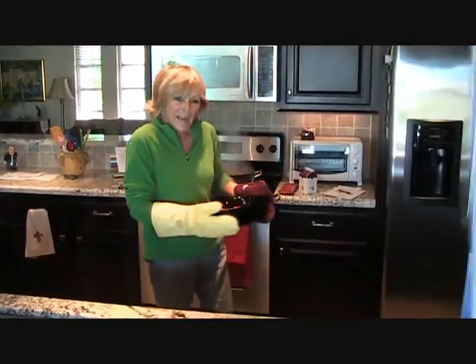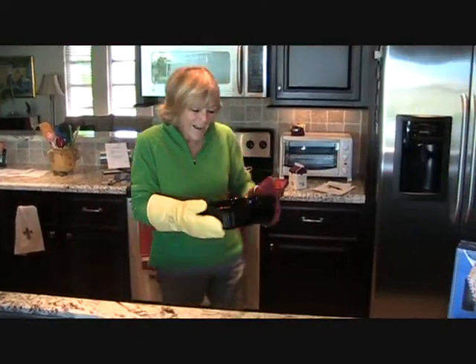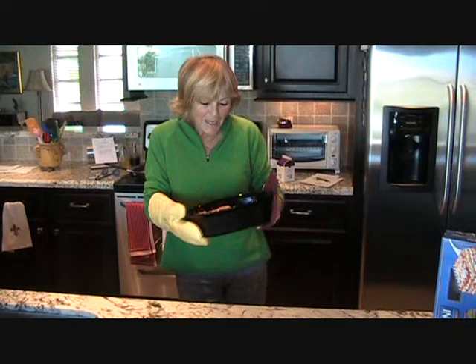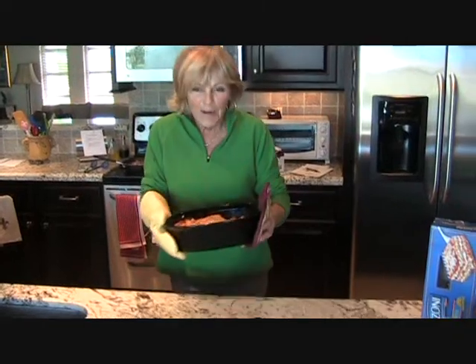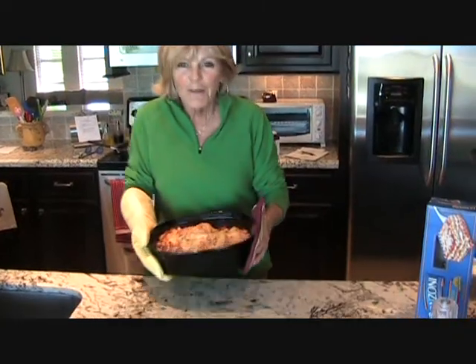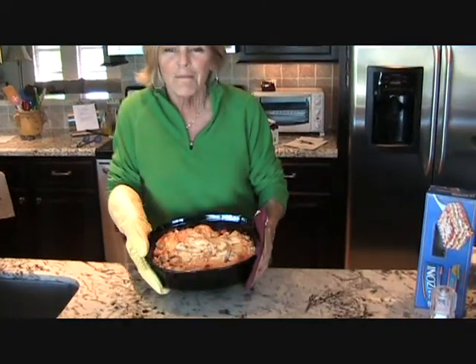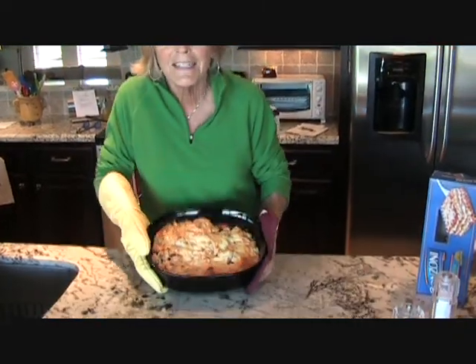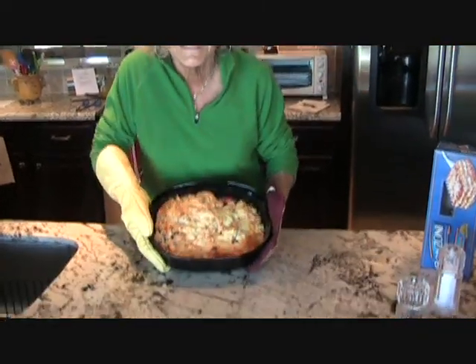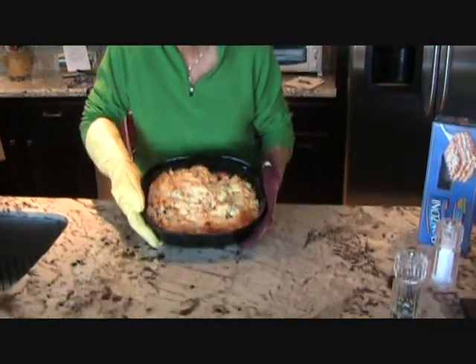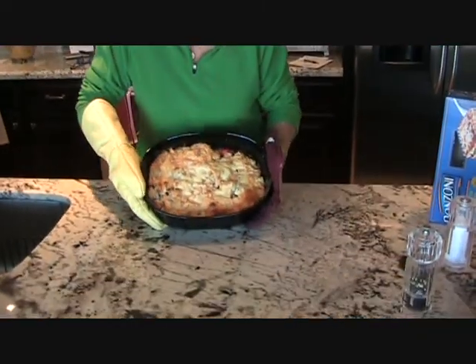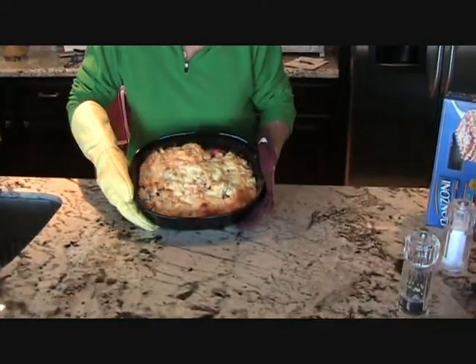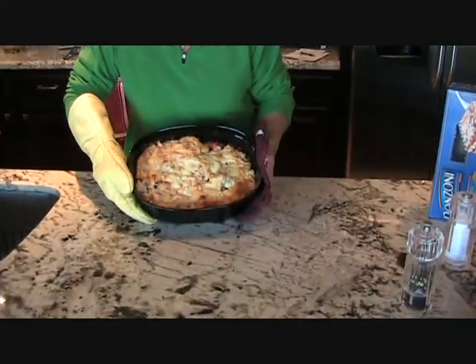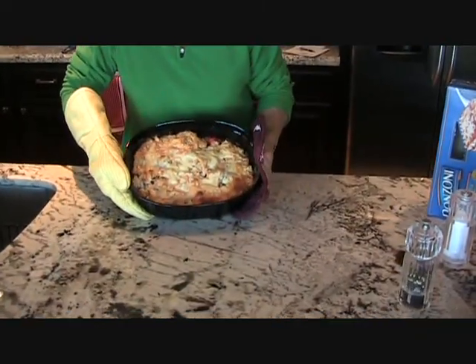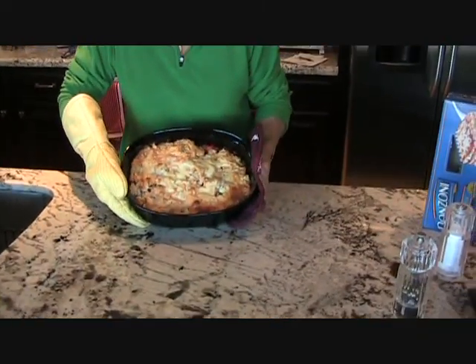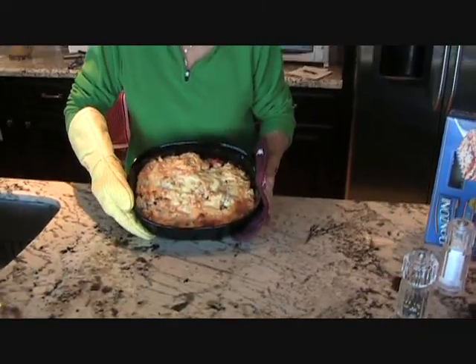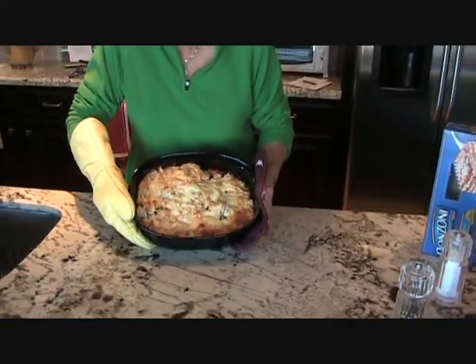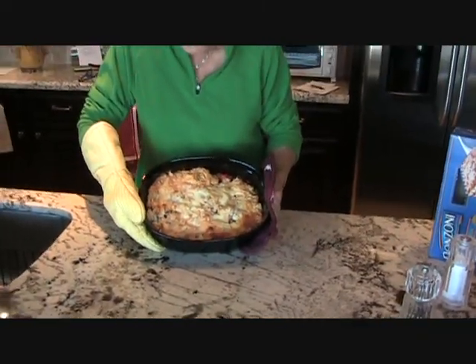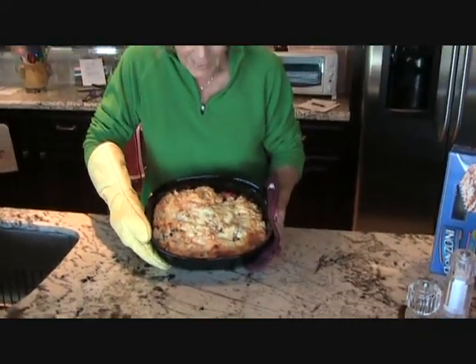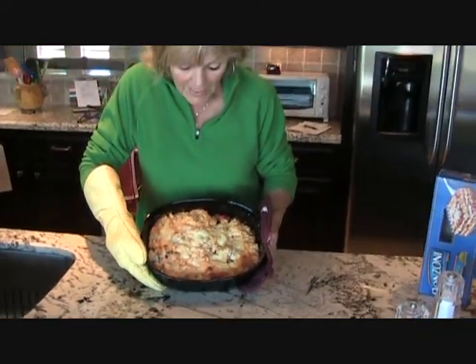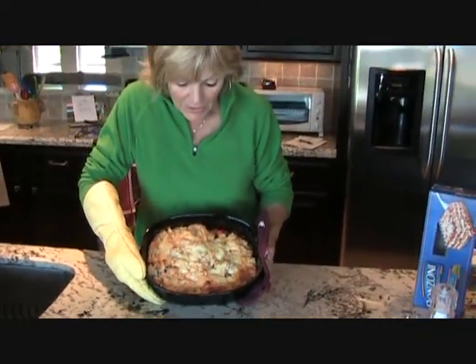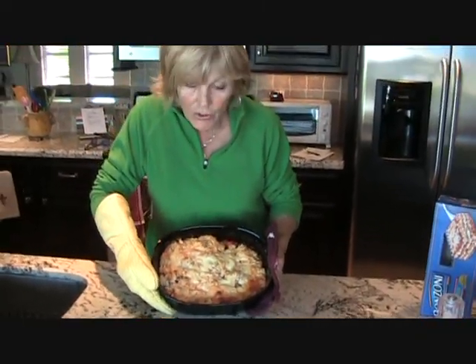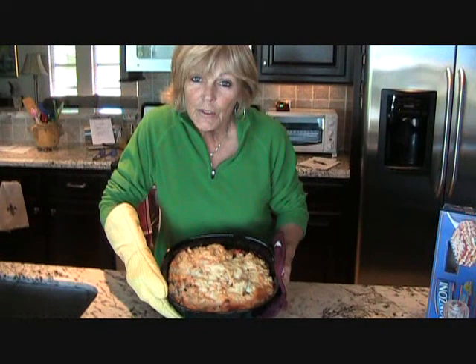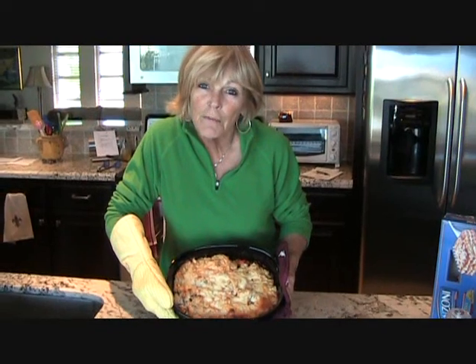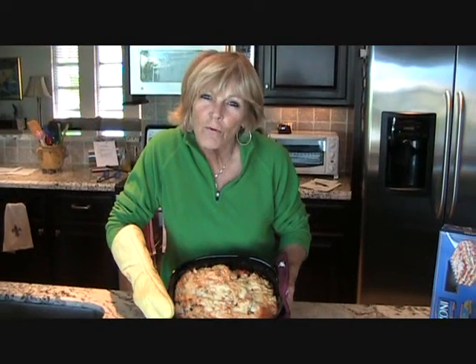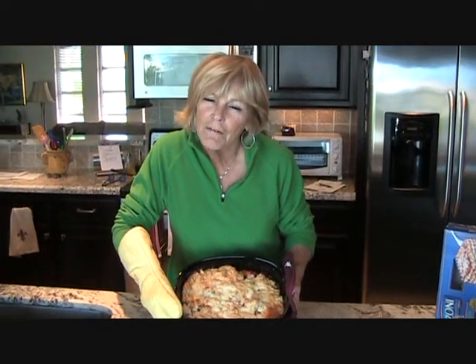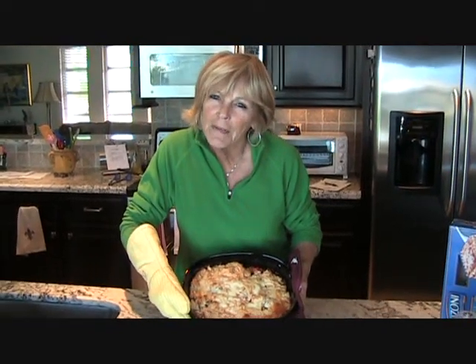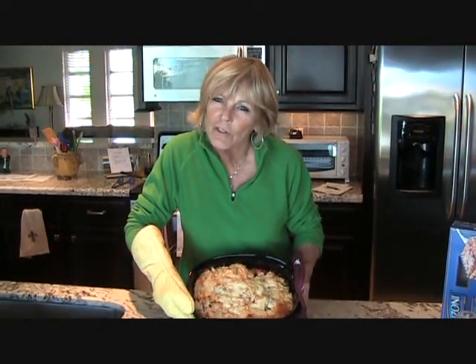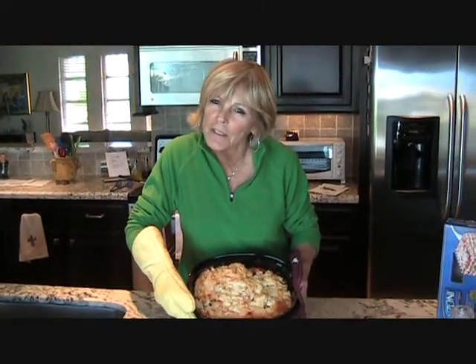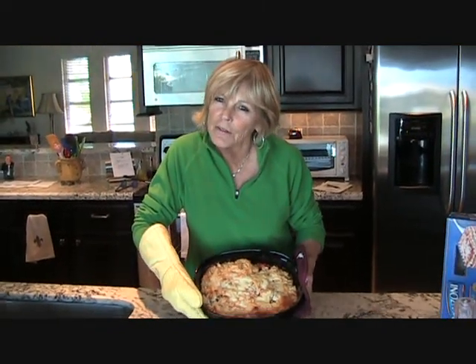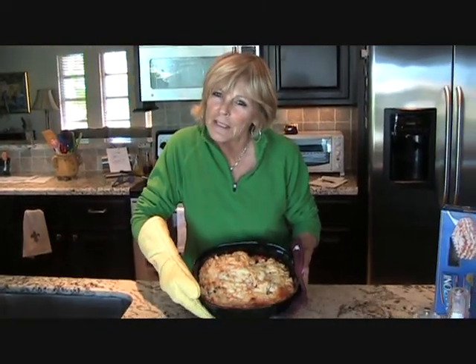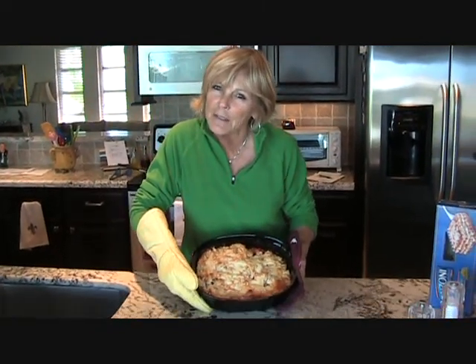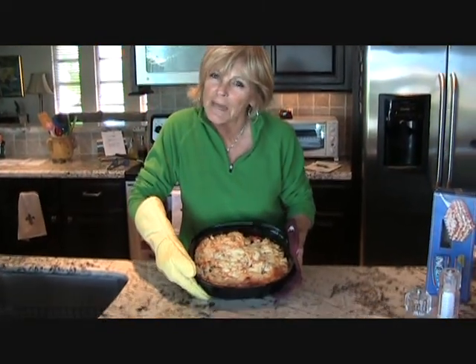Hi, here we are with our Mexican chicken with cooking cream. It cooked for about 45 minutes. You cook it until the cheese is brown, and then it's ready to serve.